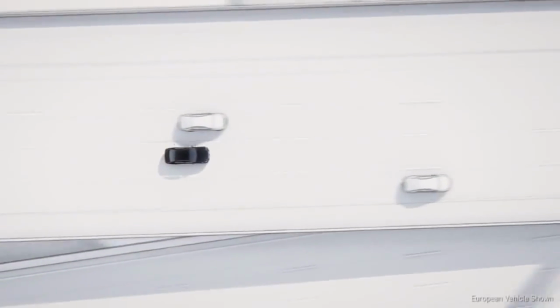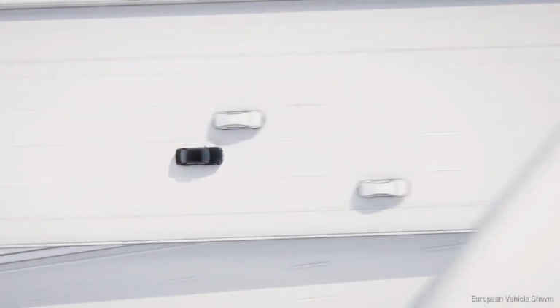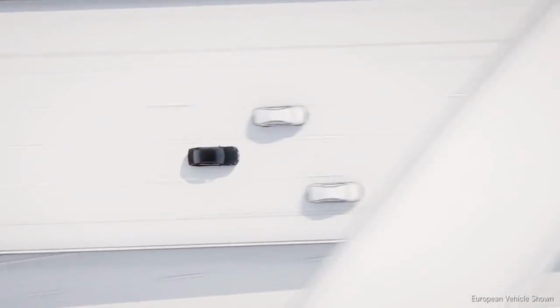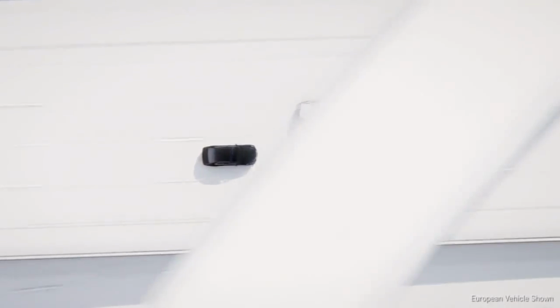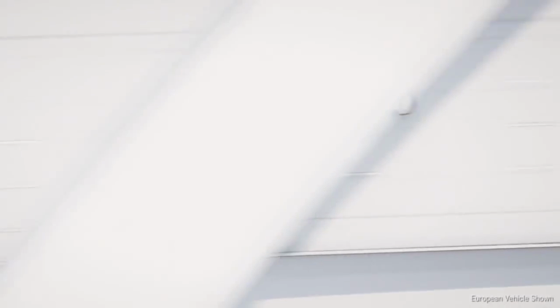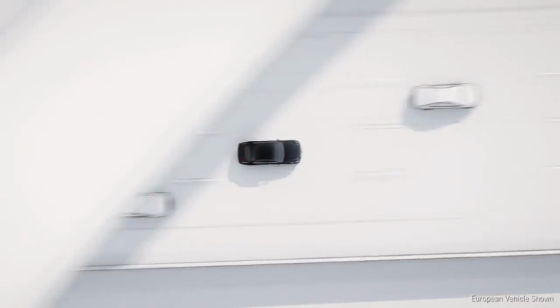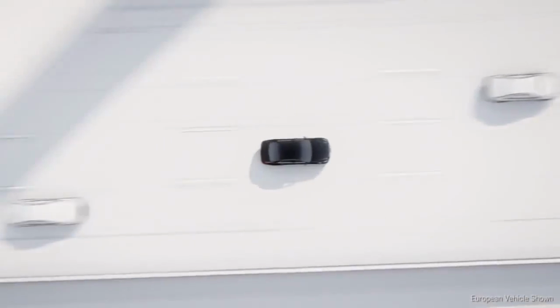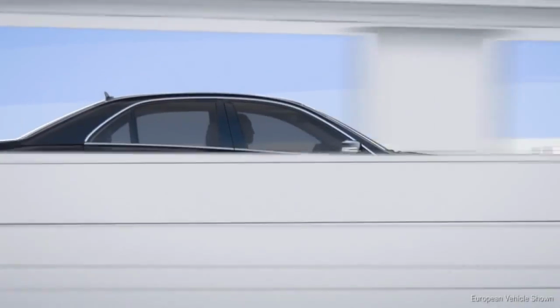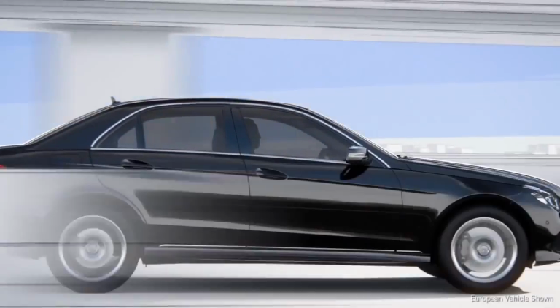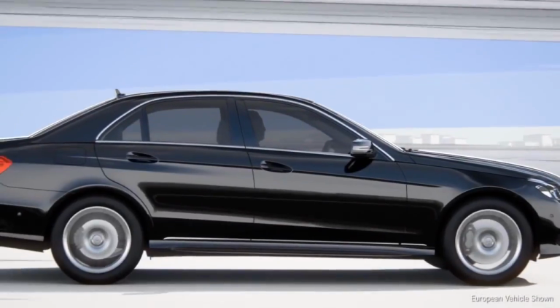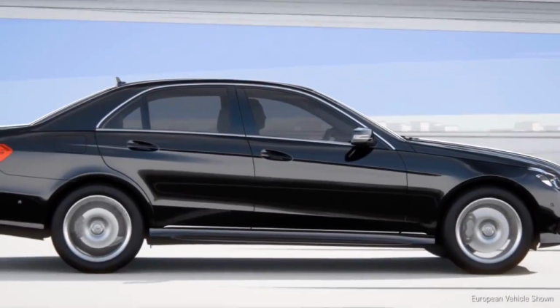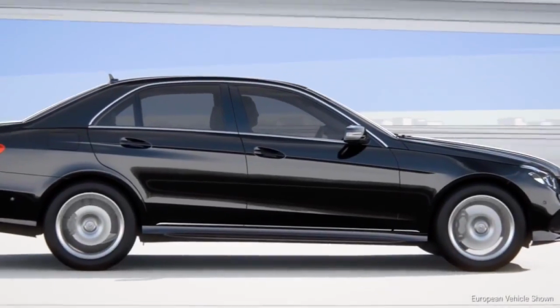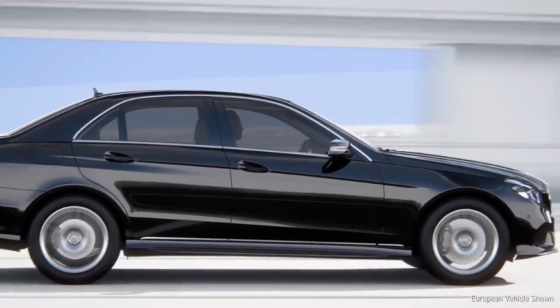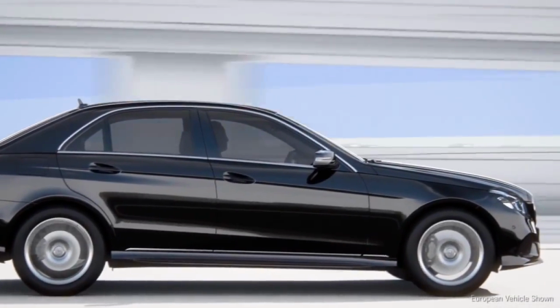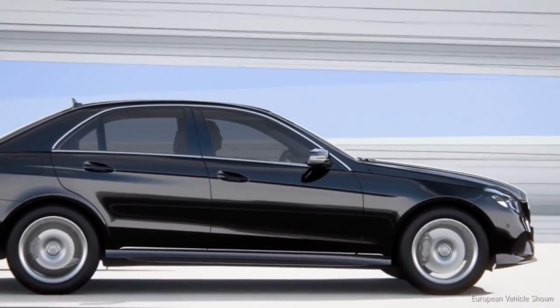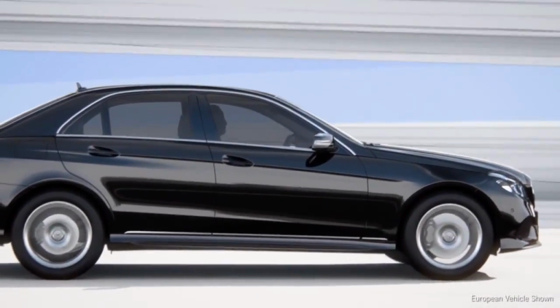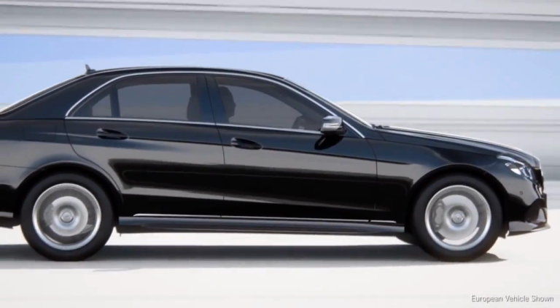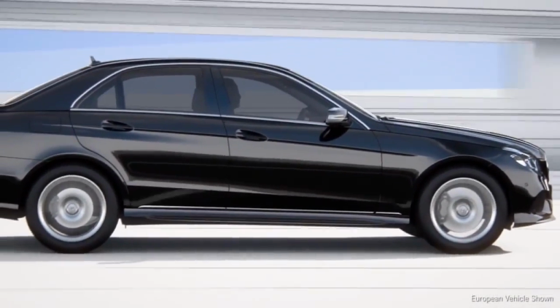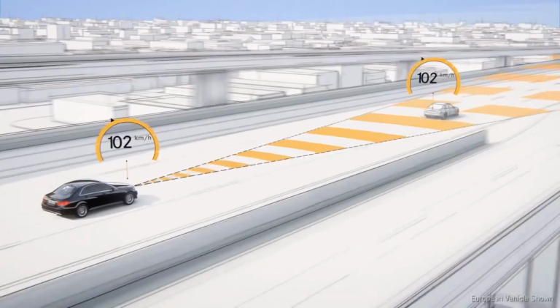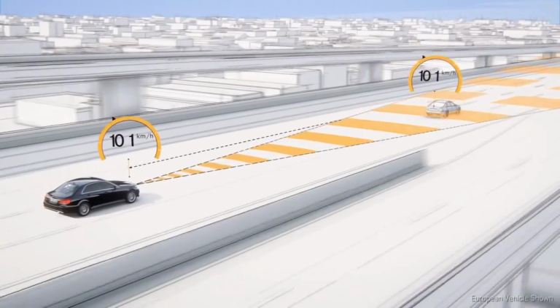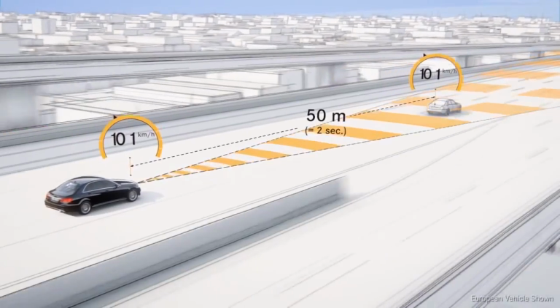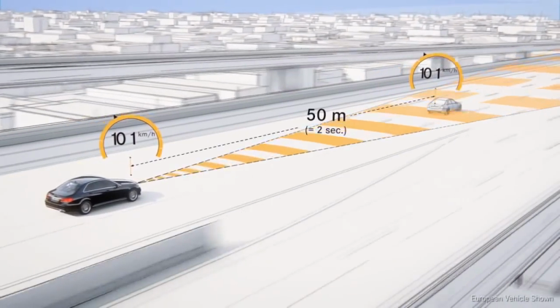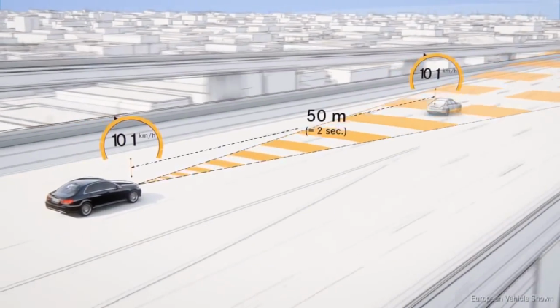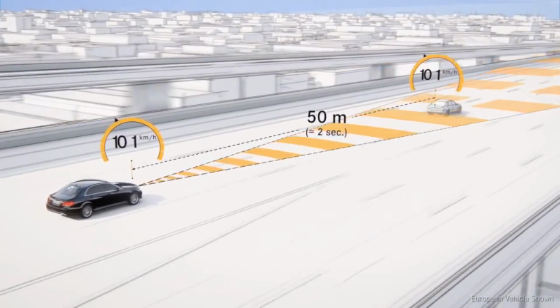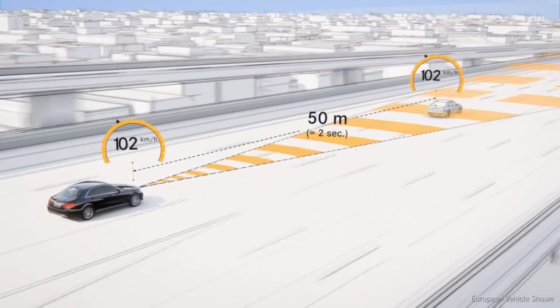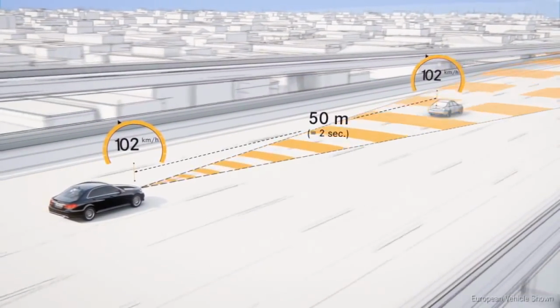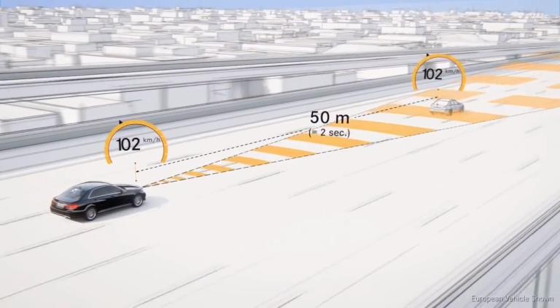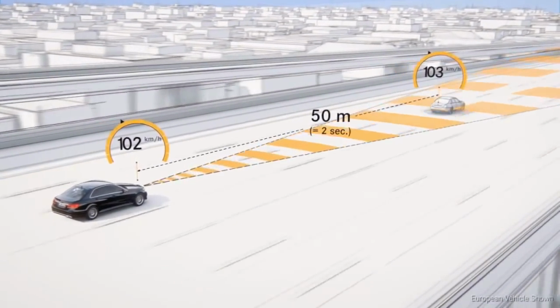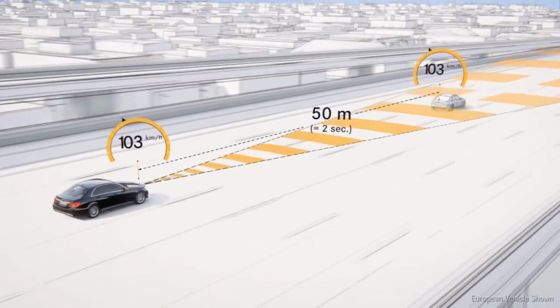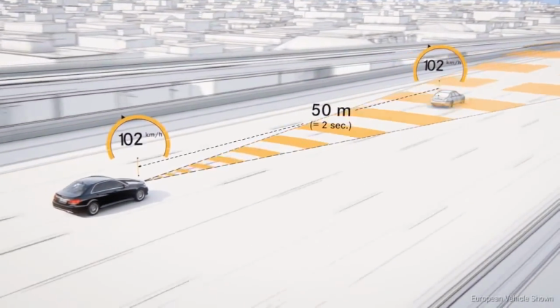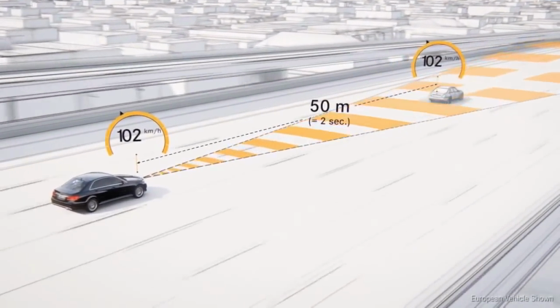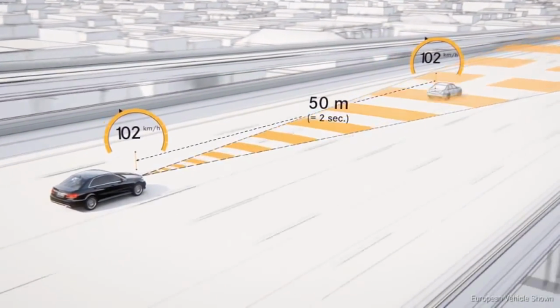Distronic Plus Adaptive Cruise Control helps the driver maintain a desired distance from the car in front at speeds up to 120 miles per hour.